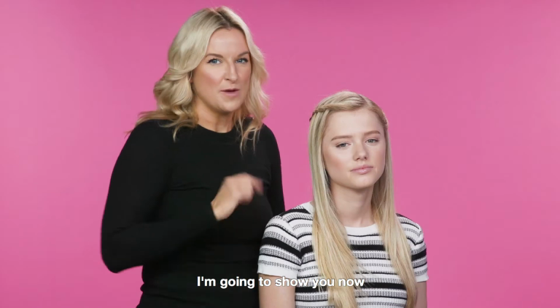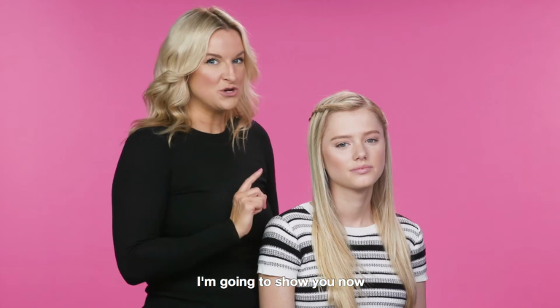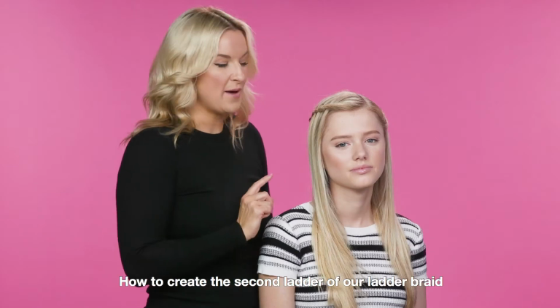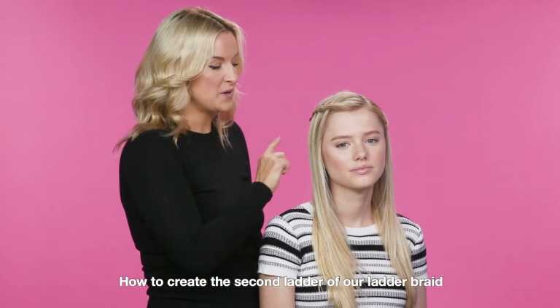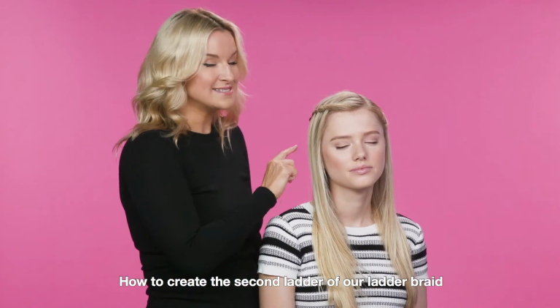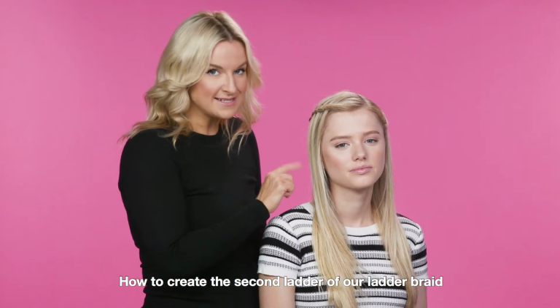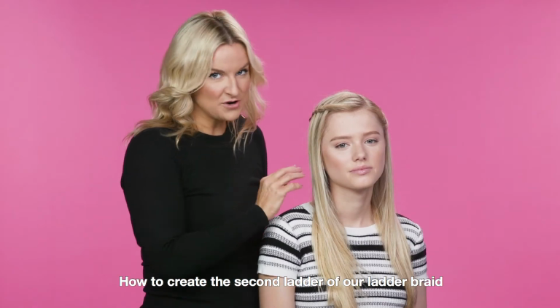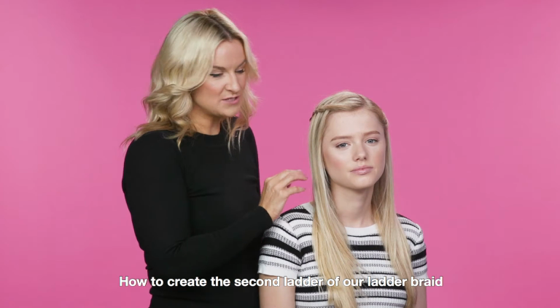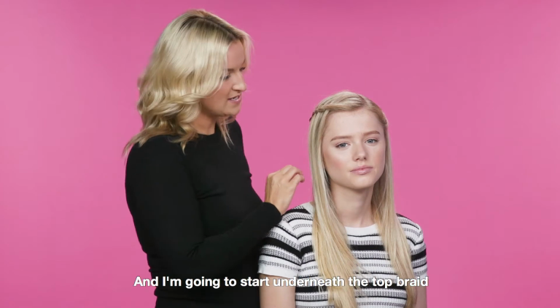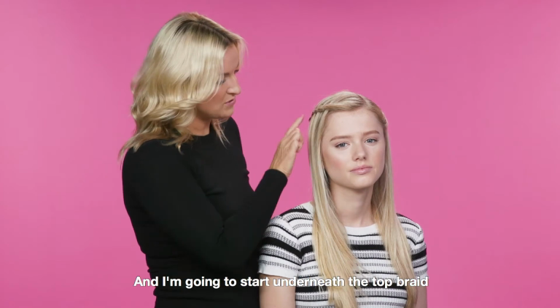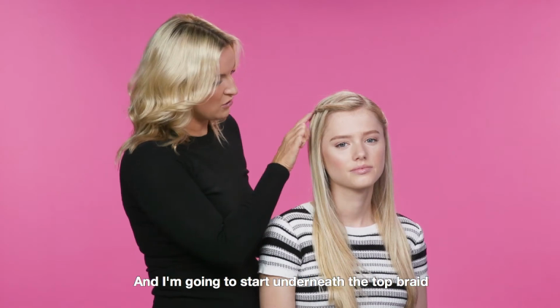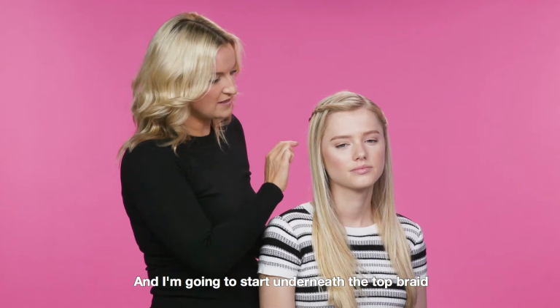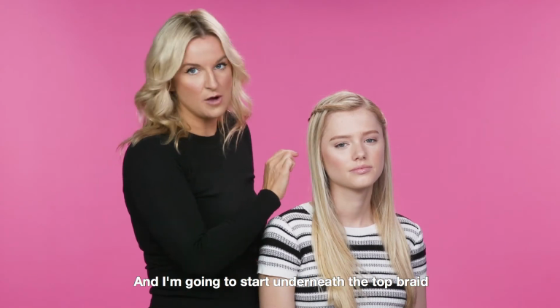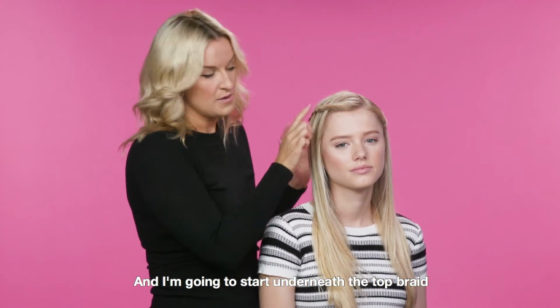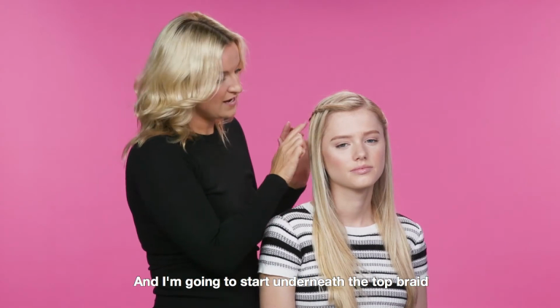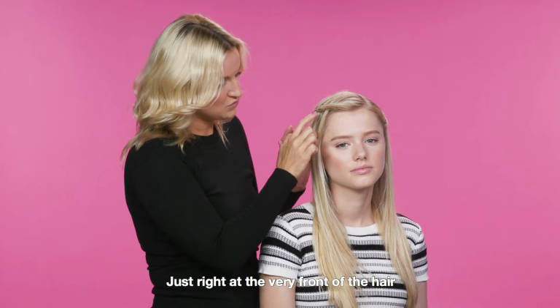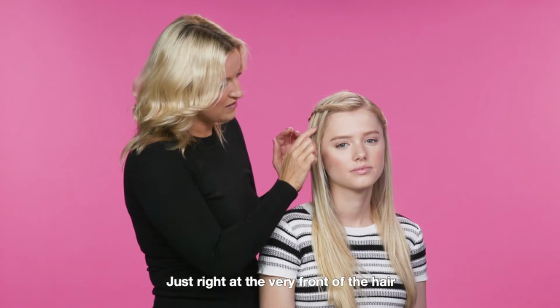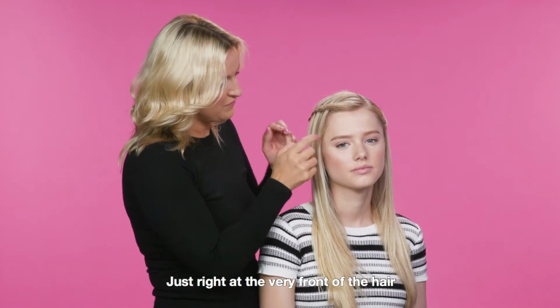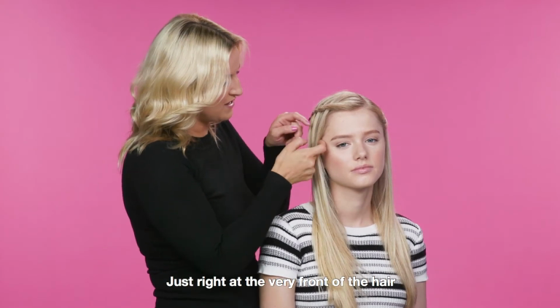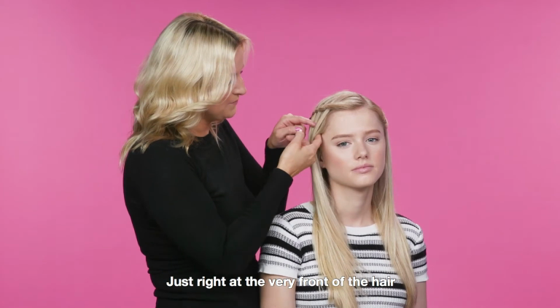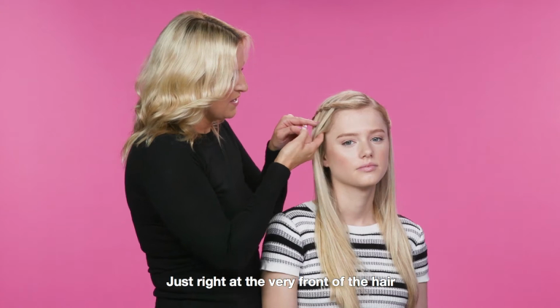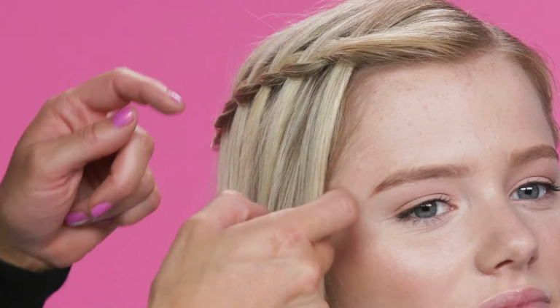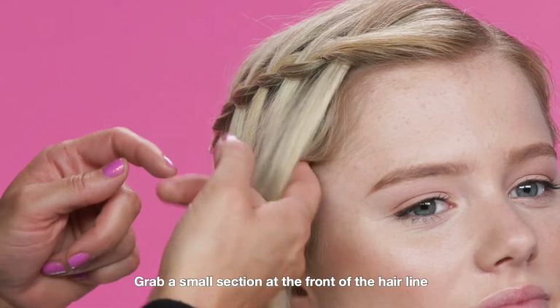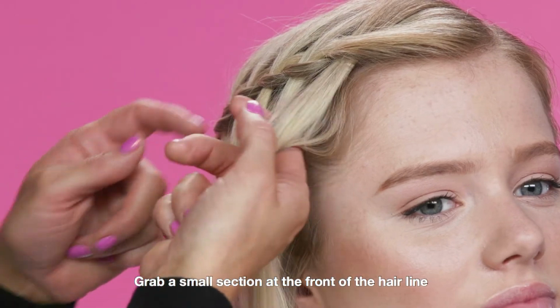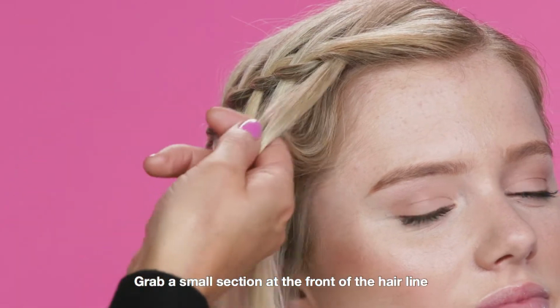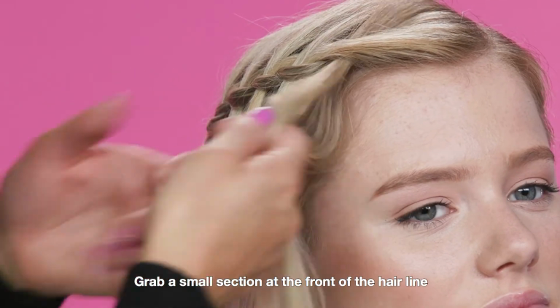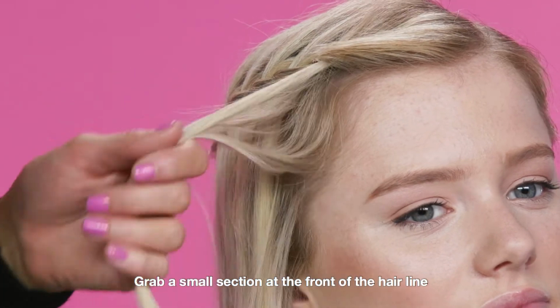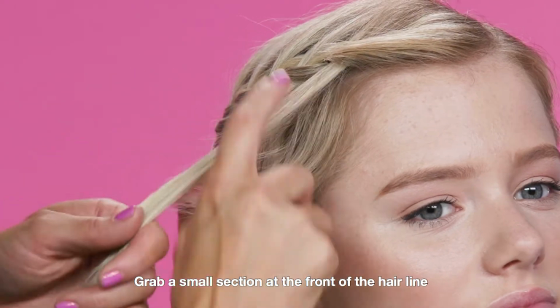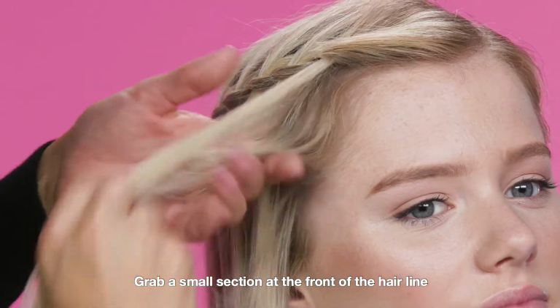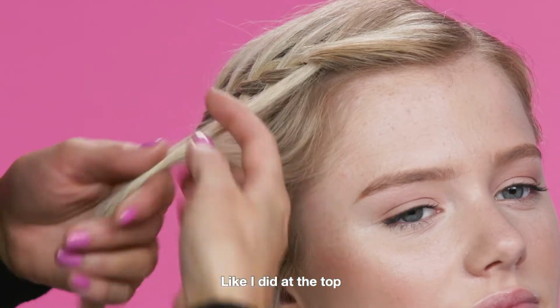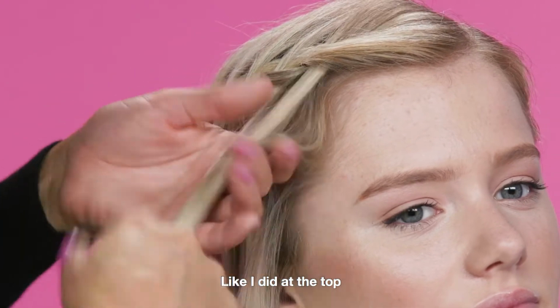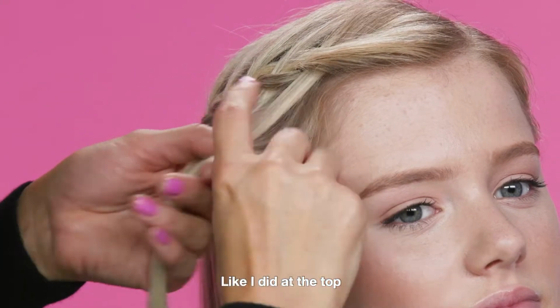I'm going to show you now how to create the second ladder of our ladder braid, and I'm going to start underneath the top braid, just right at the very front of the hair. Grab a small section at the front of the hair line like I did at the top.